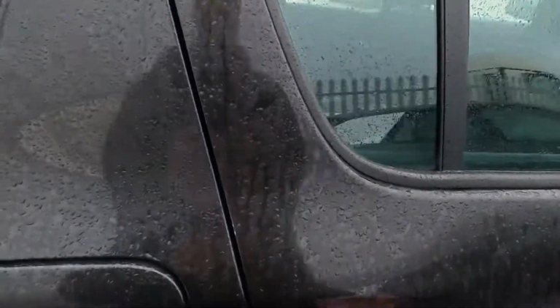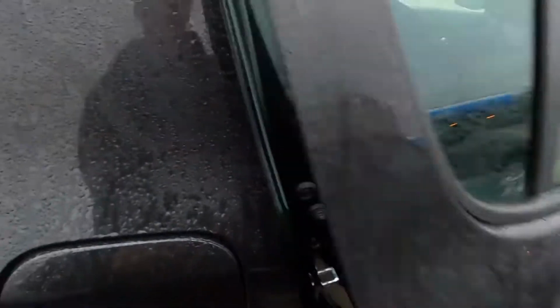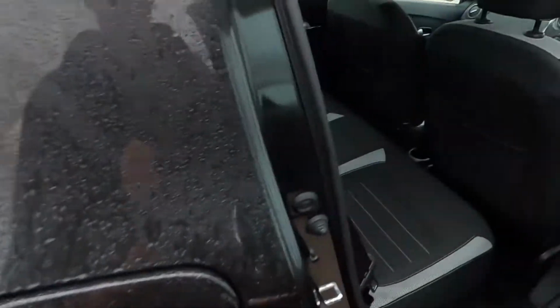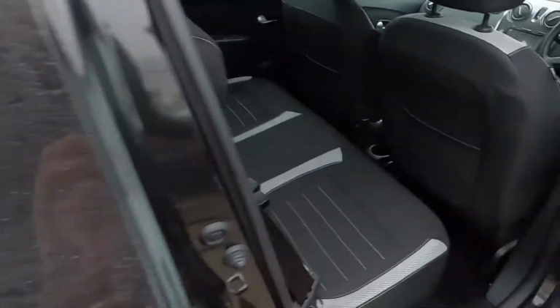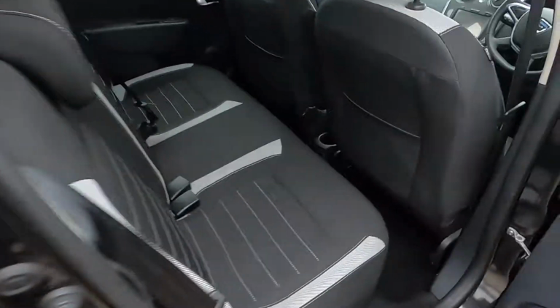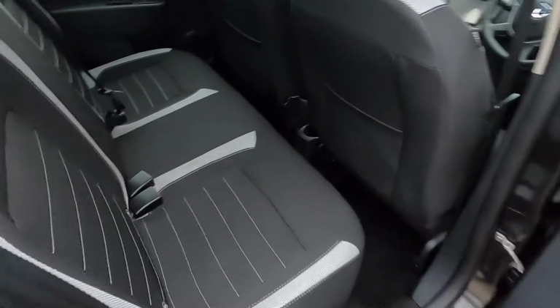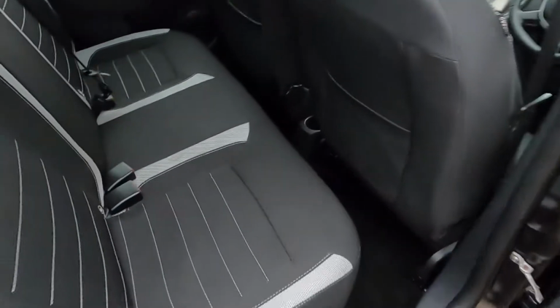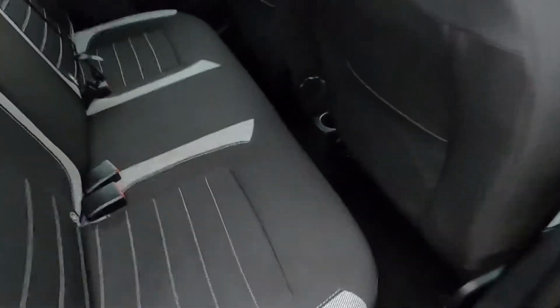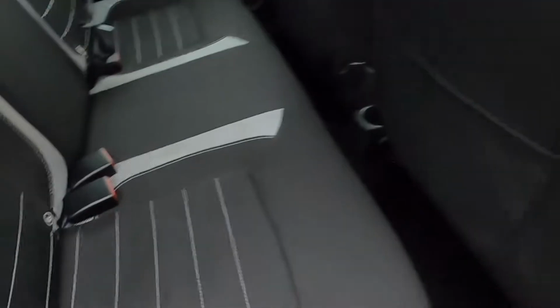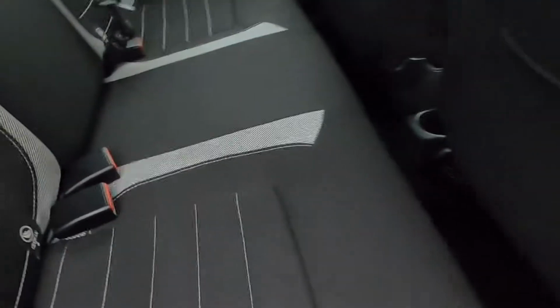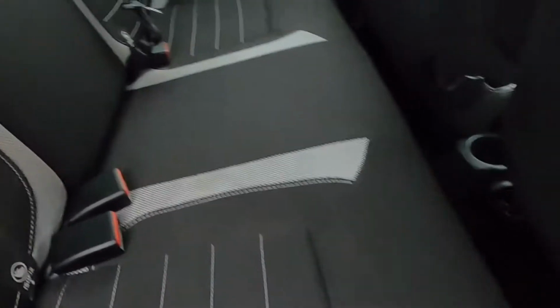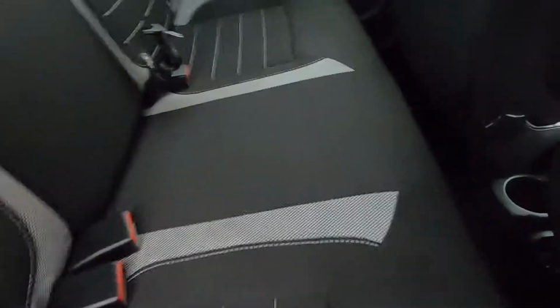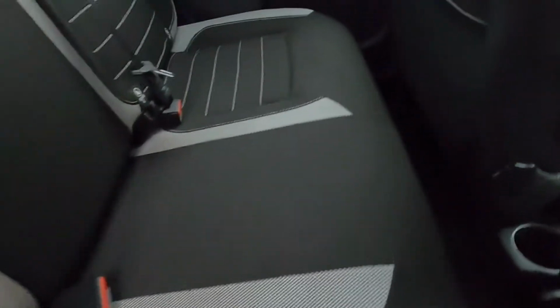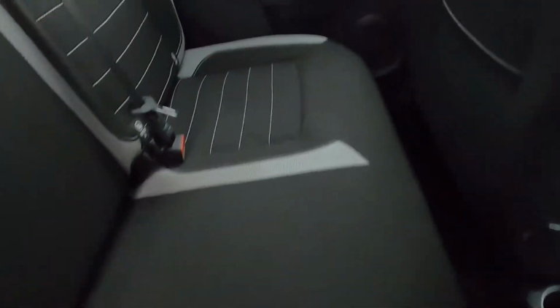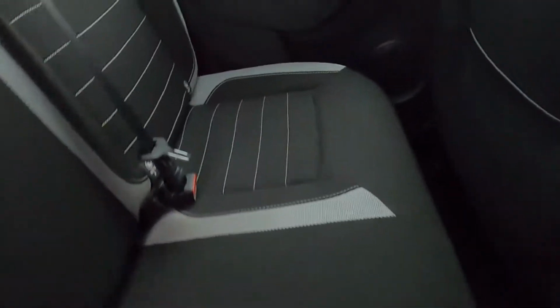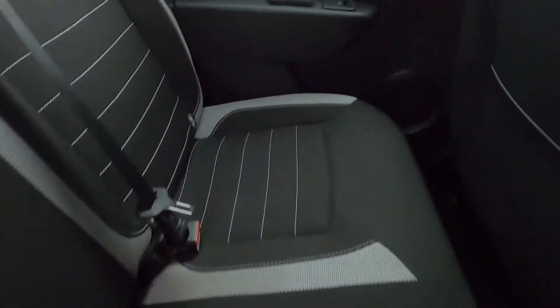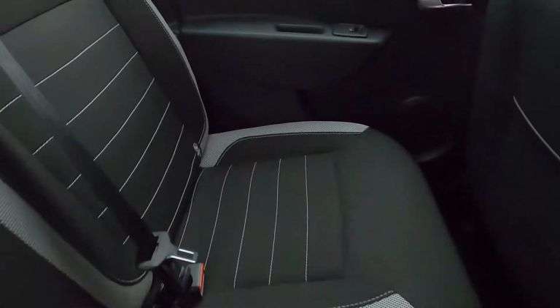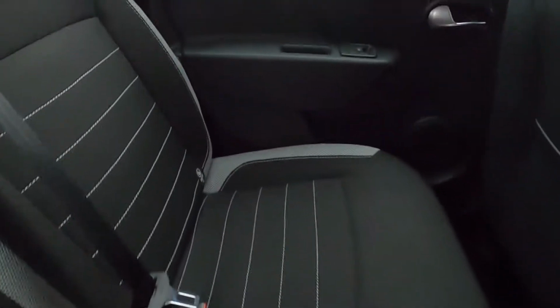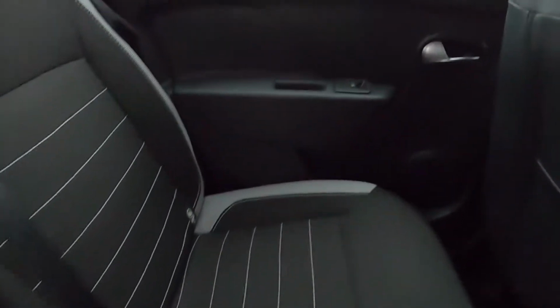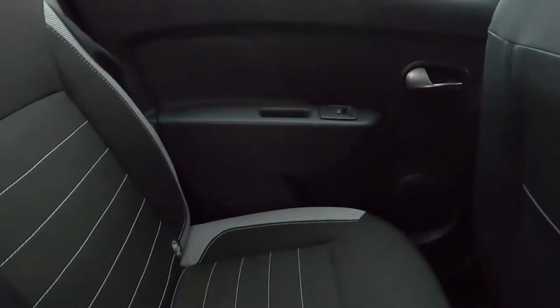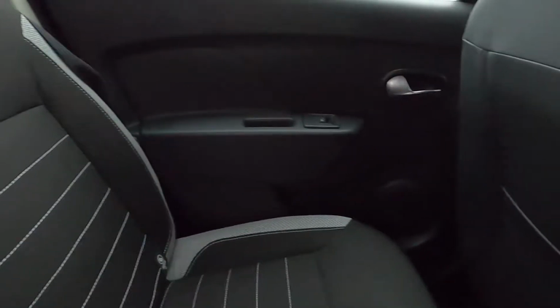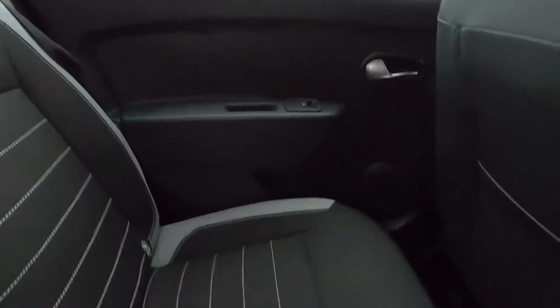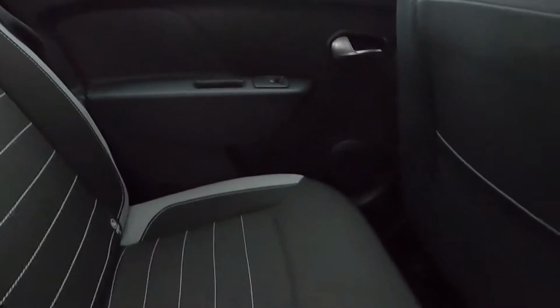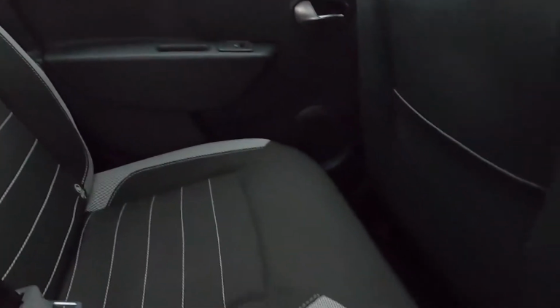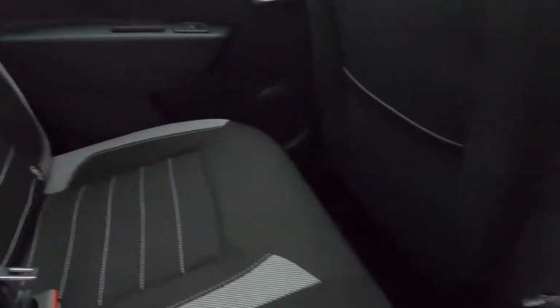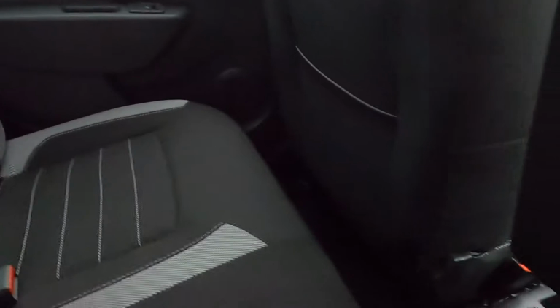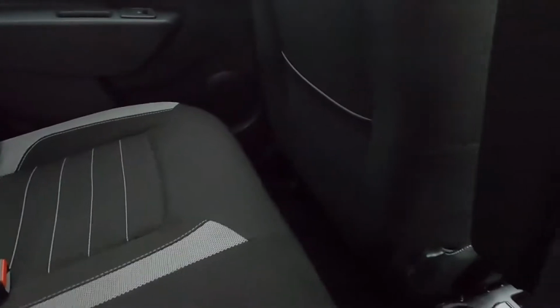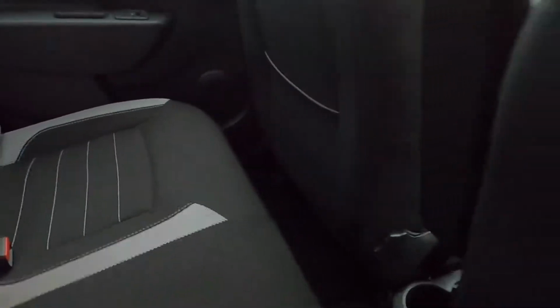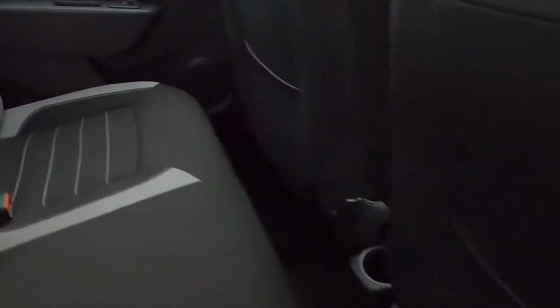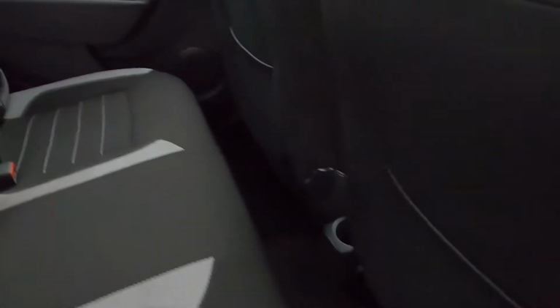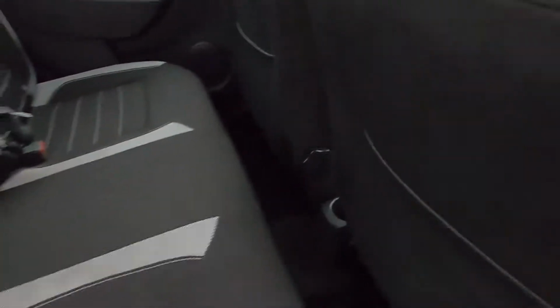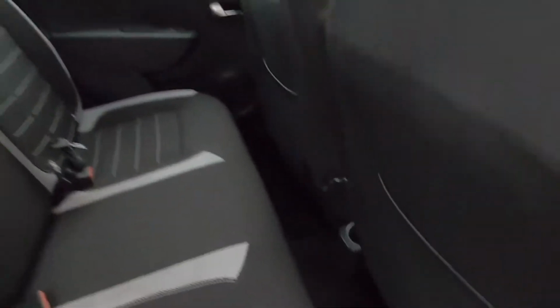In the back seat area, you've got plenty of room. This car's also got isofix points, electric windows, and seat pockets as well.